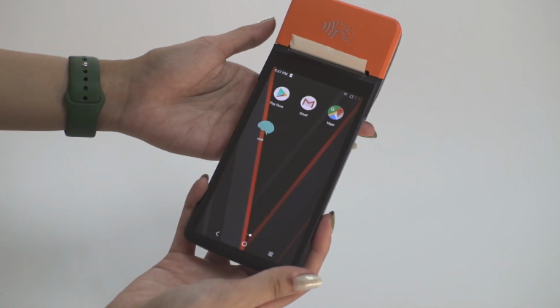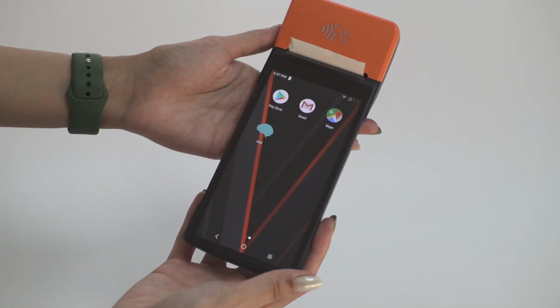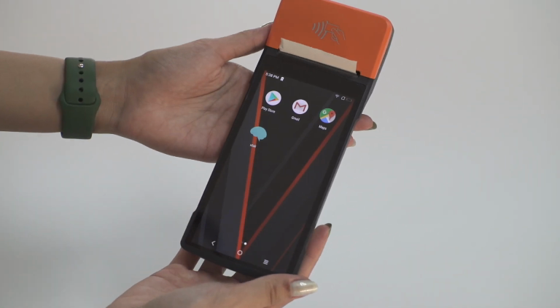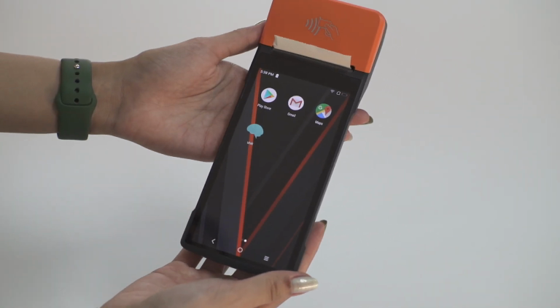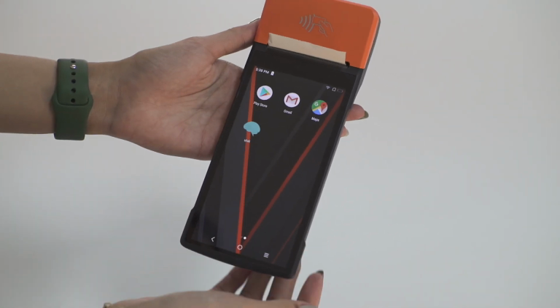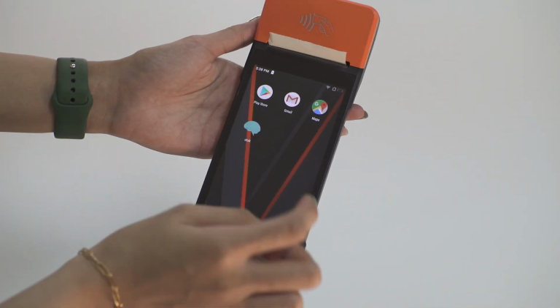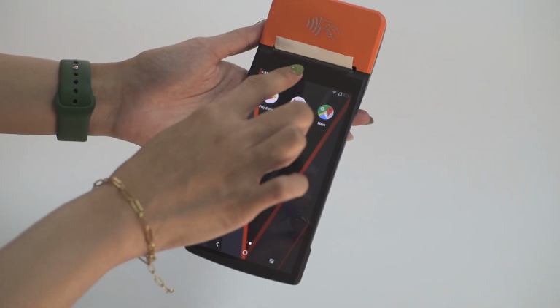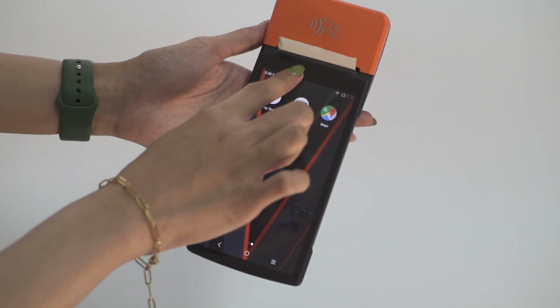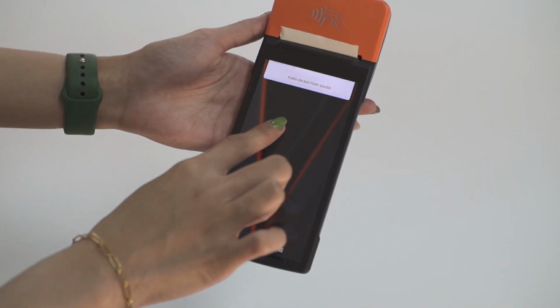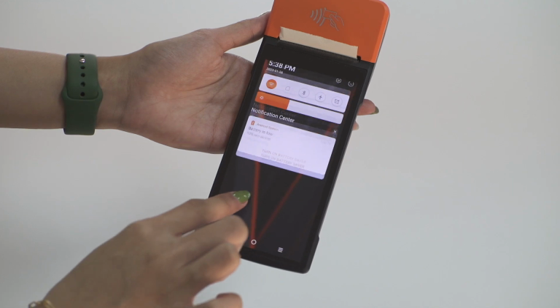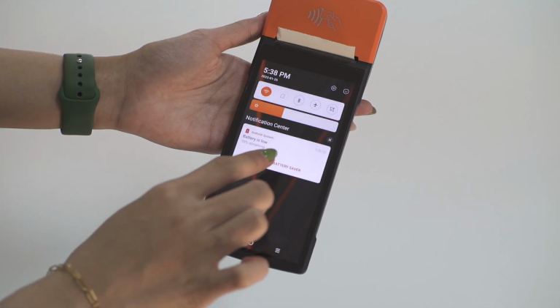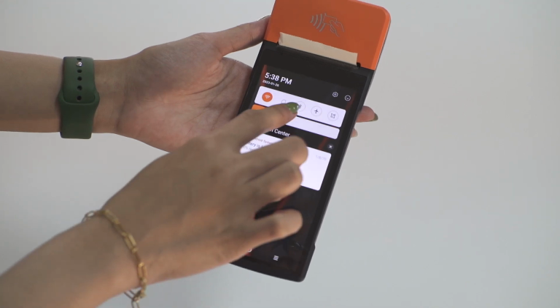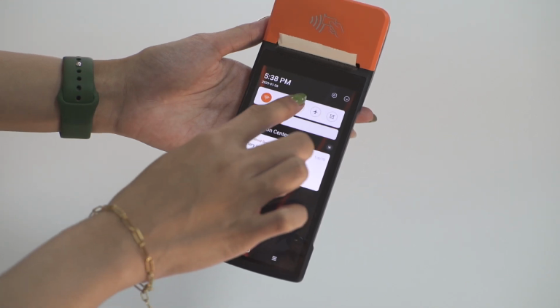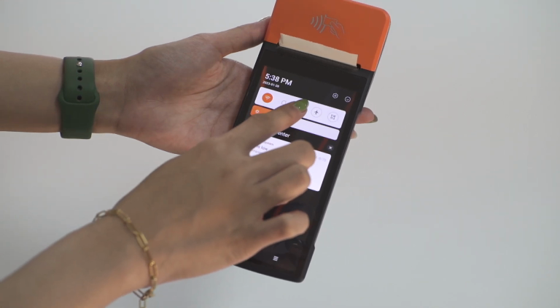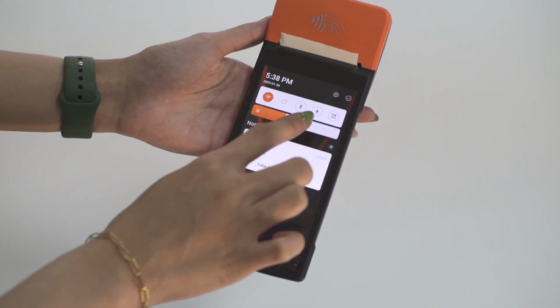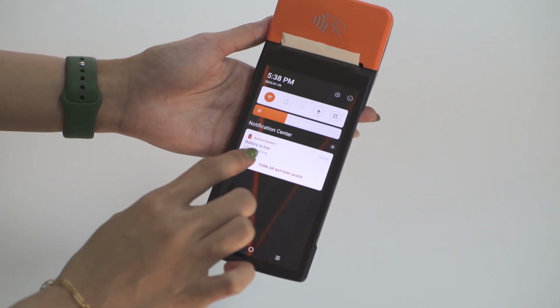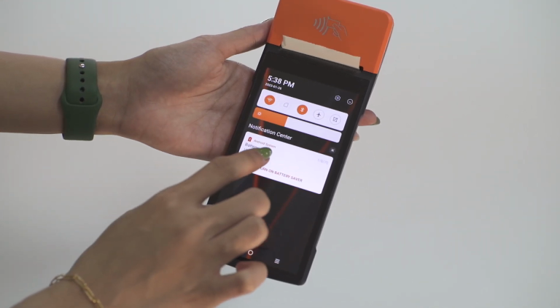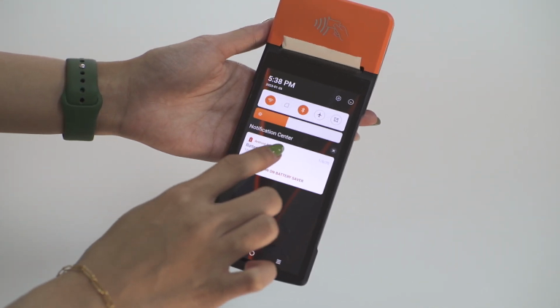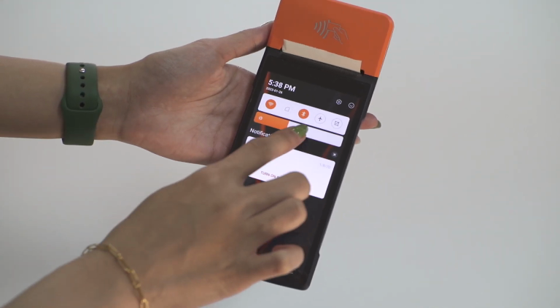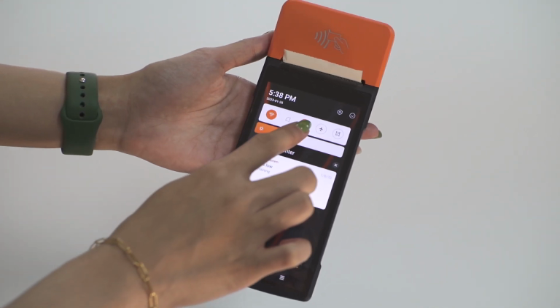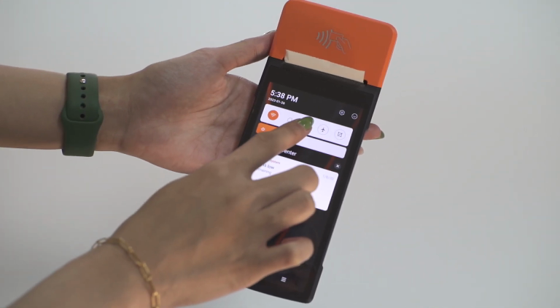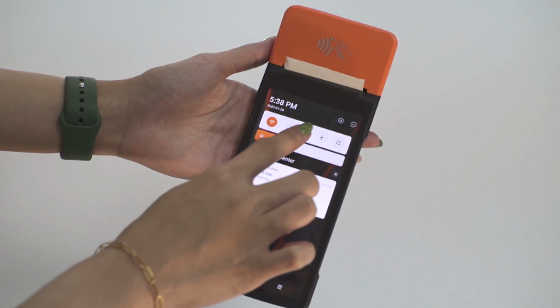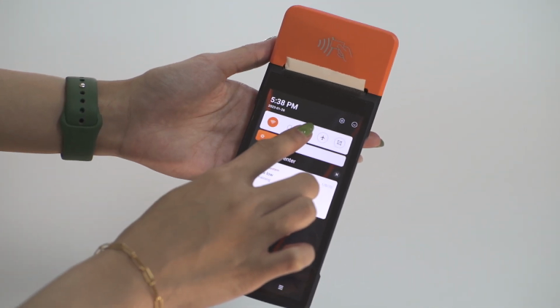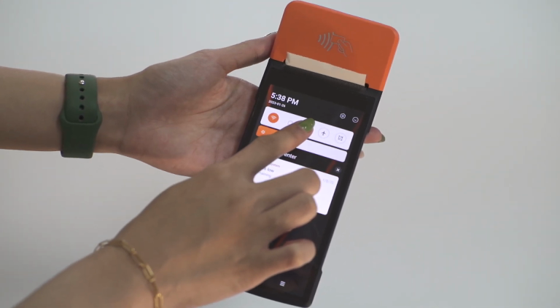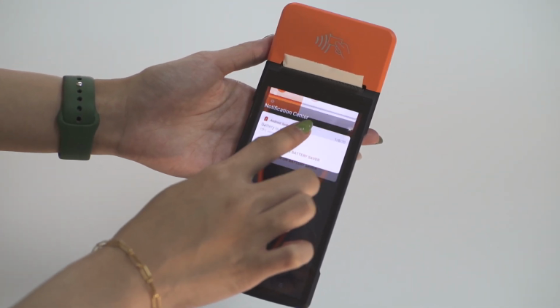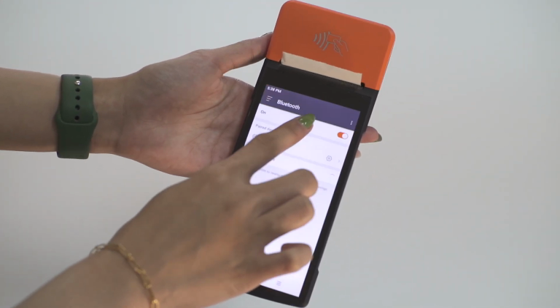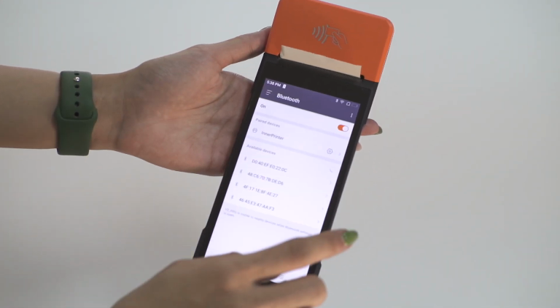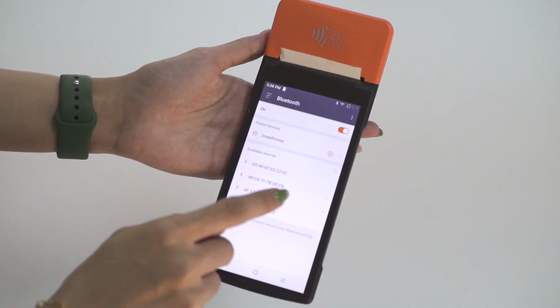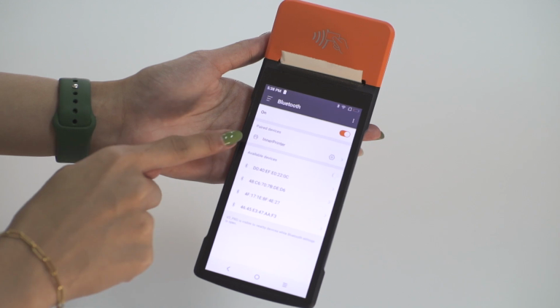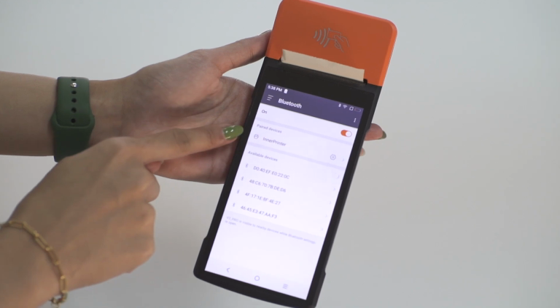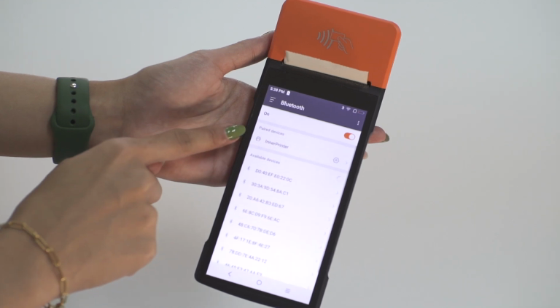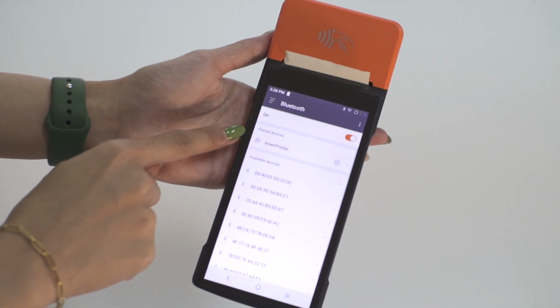When you turn on your MPOS, go directly to settings first and turn on Bluetooth. From there, ensure that you're connected to the inner printer.